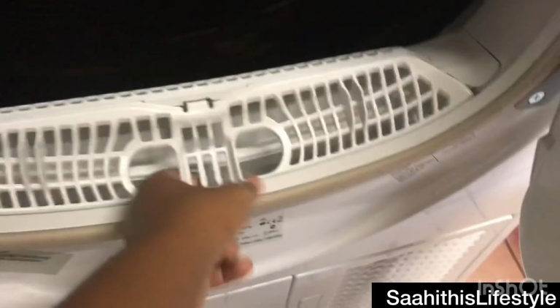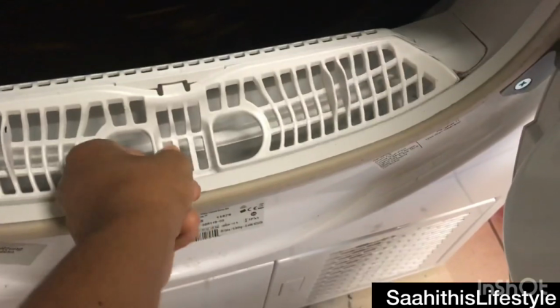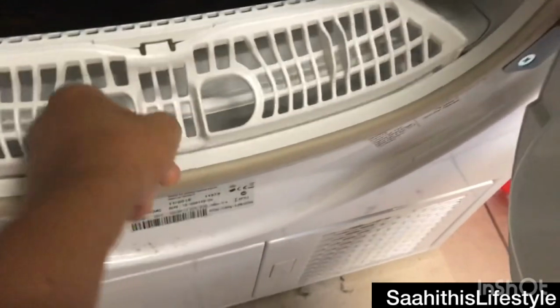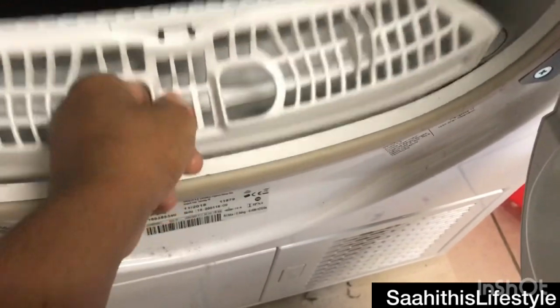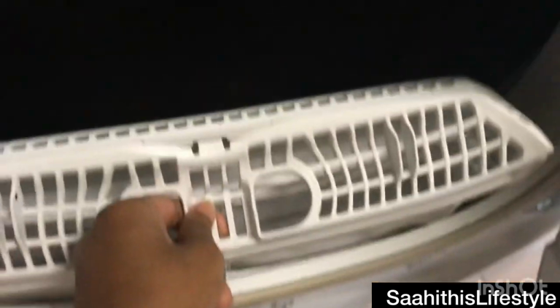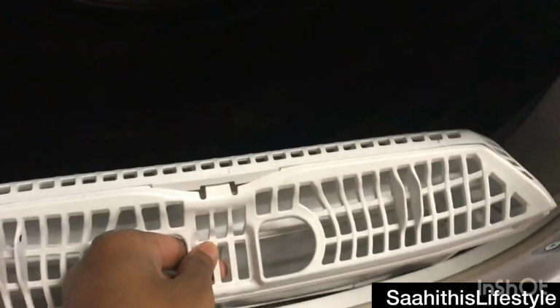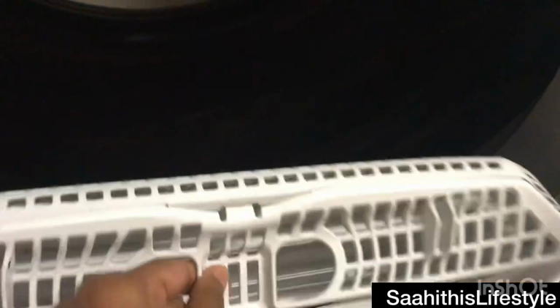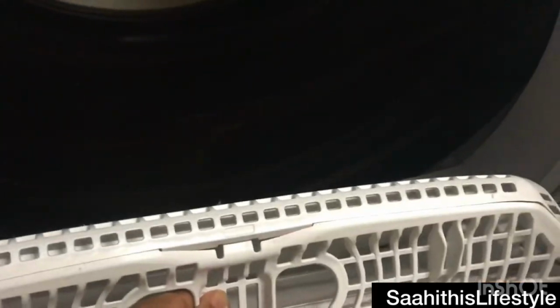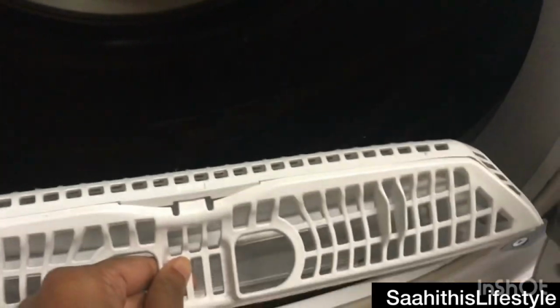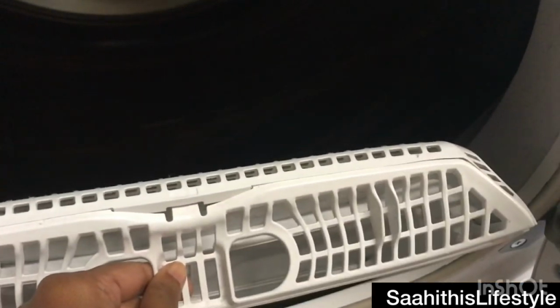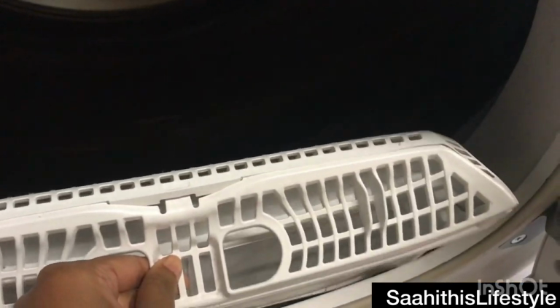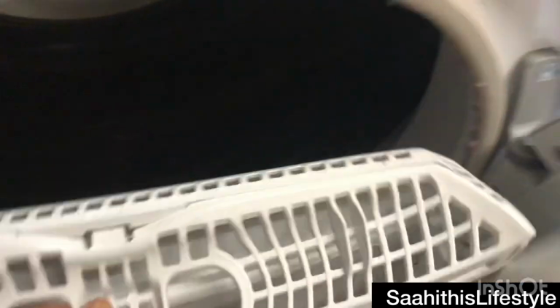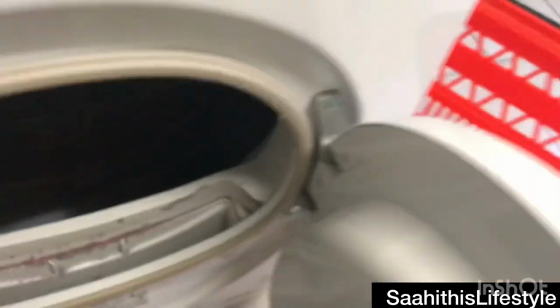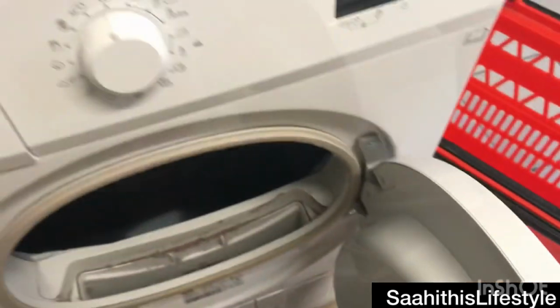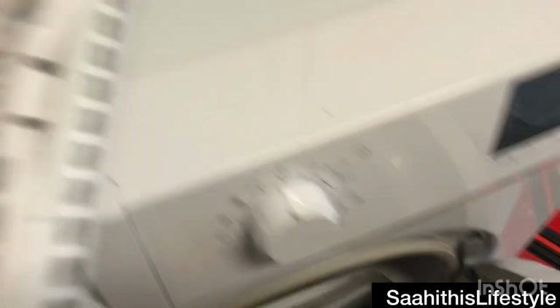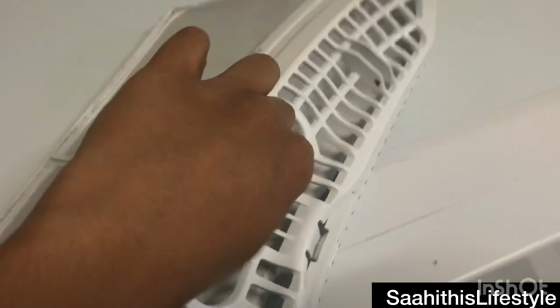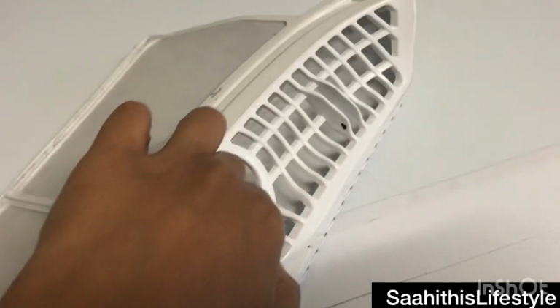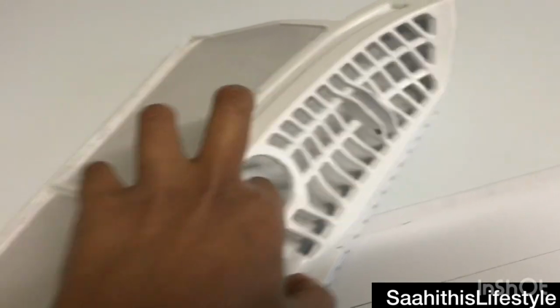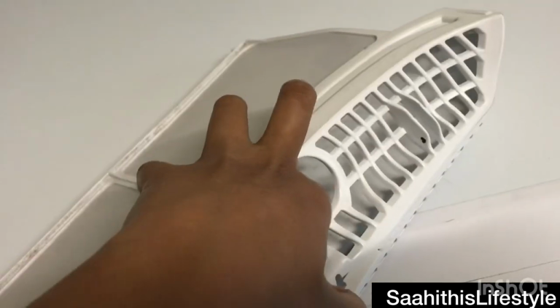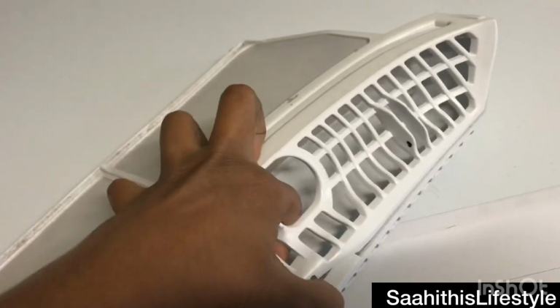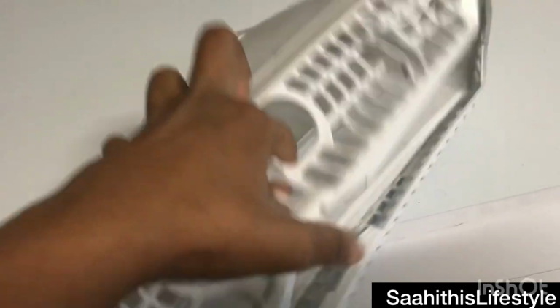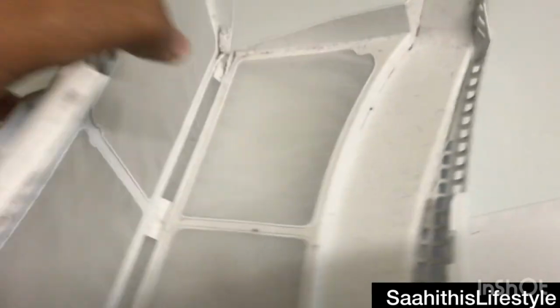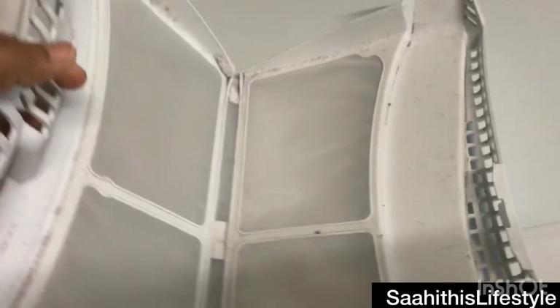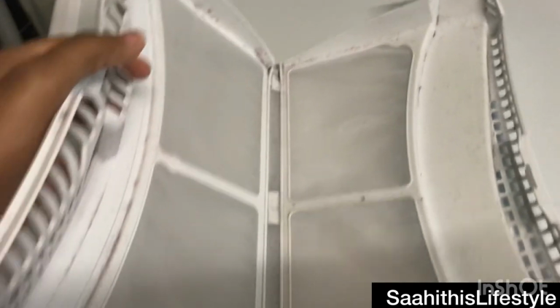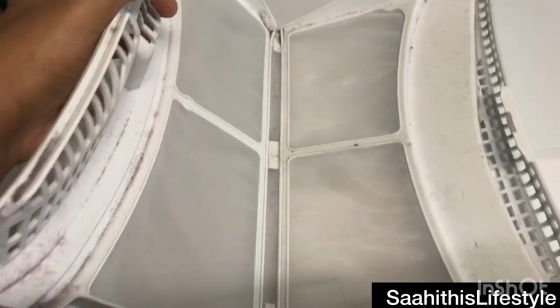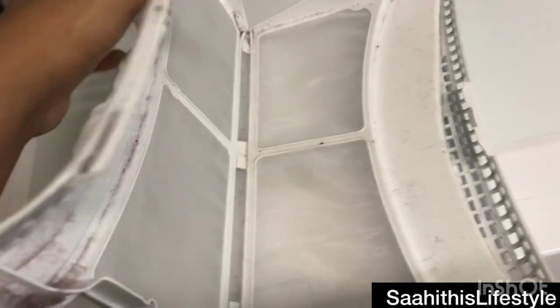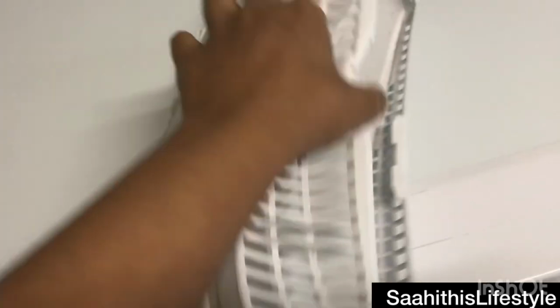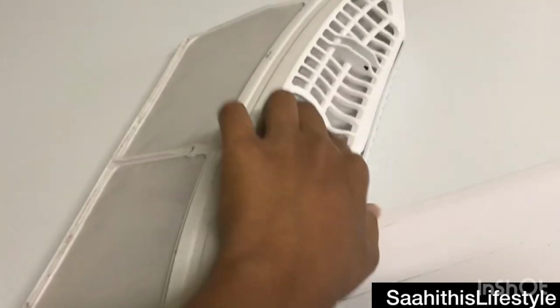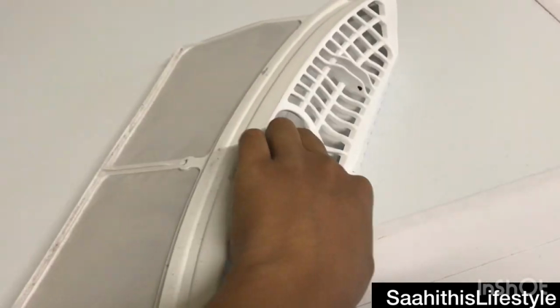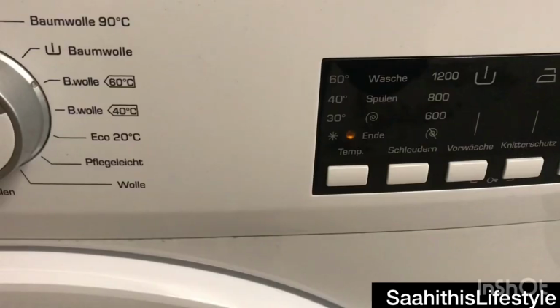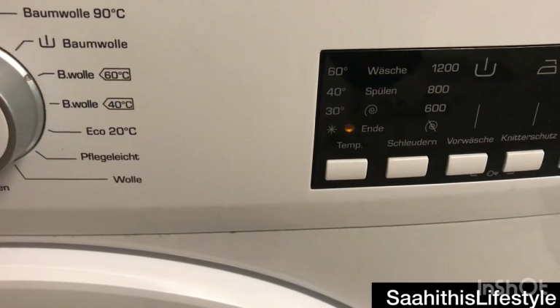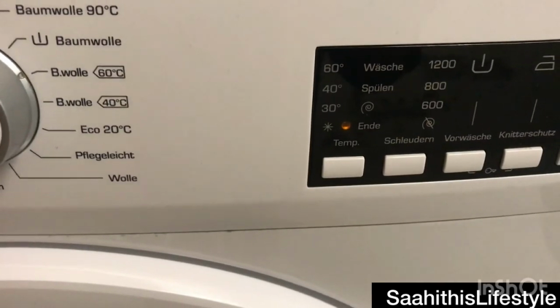Make sure this particular compartment is all clean, as dust or cloth particles from your previous wash get settled here. If there is any dust, please remove it, otherwise it will decrease the efficiency of the dryer.